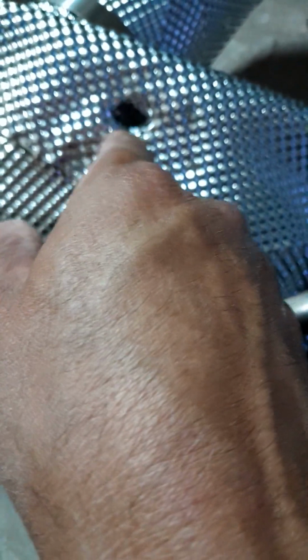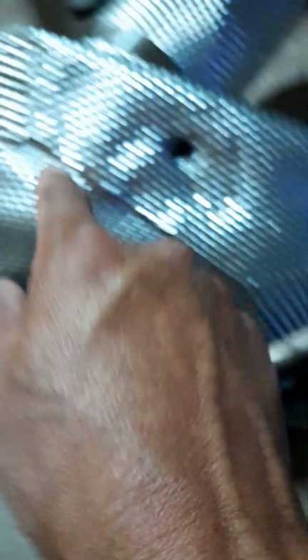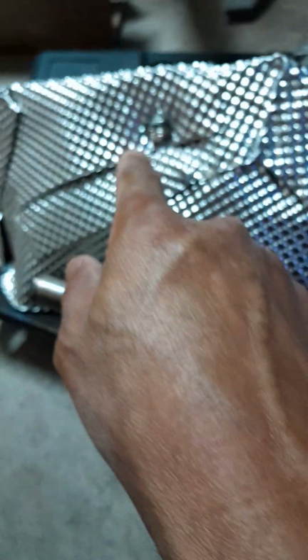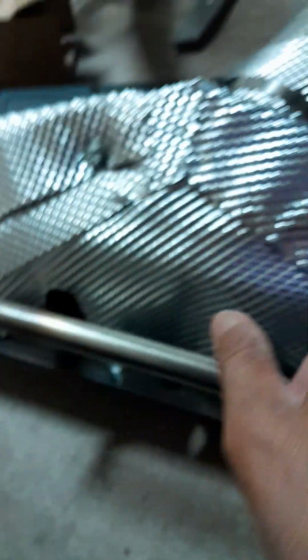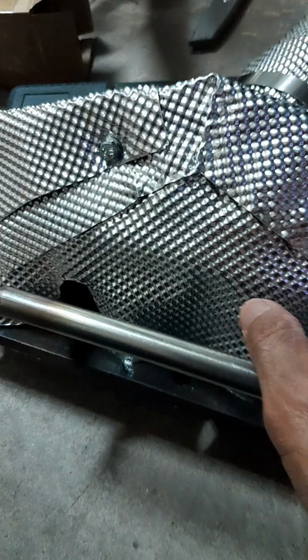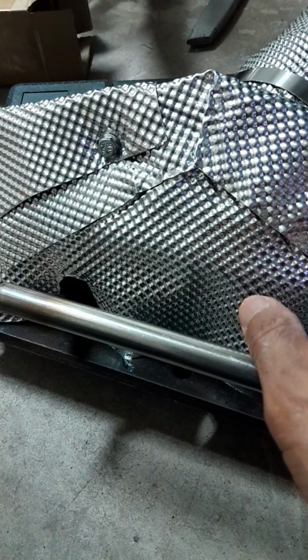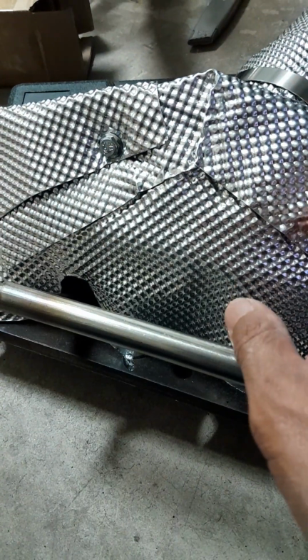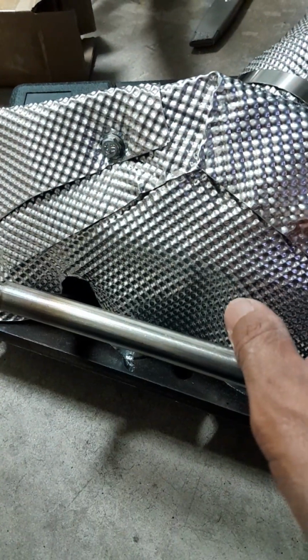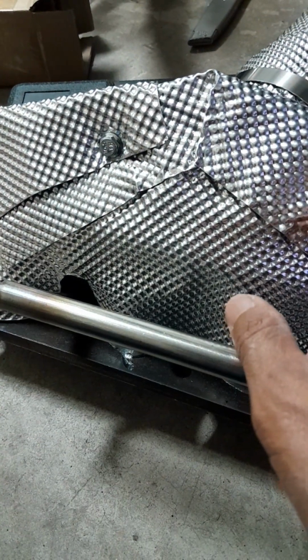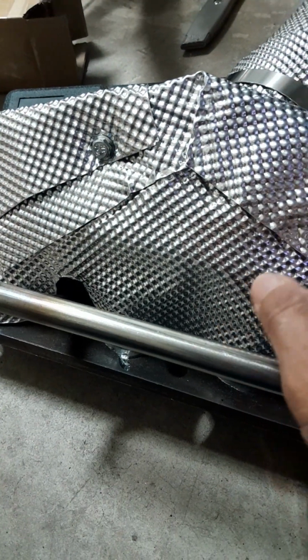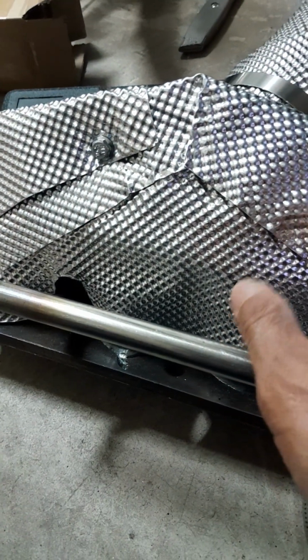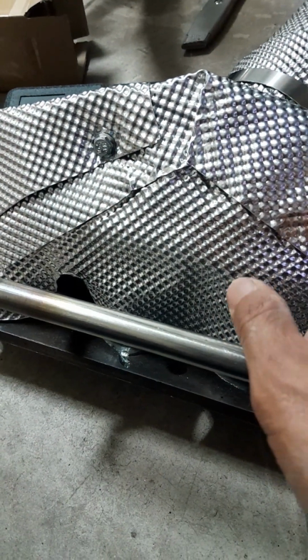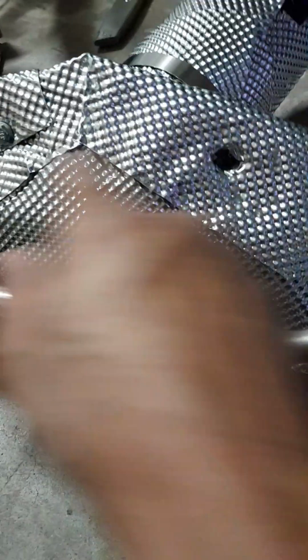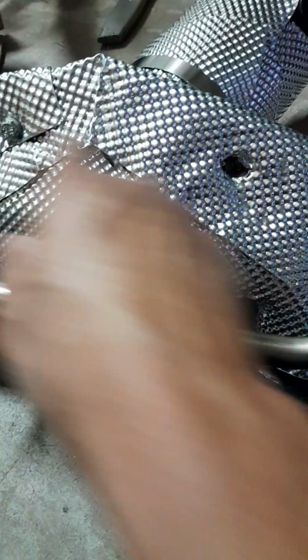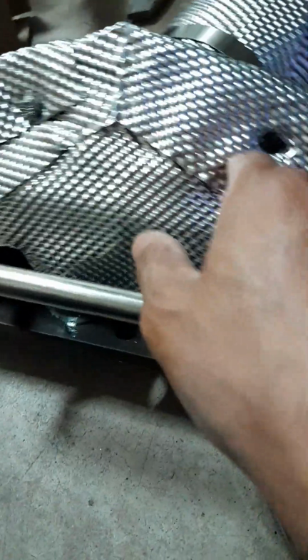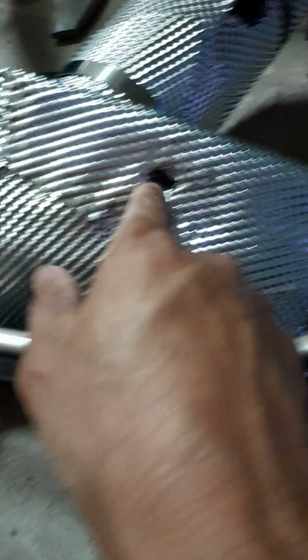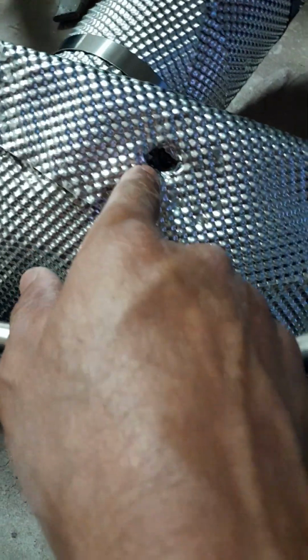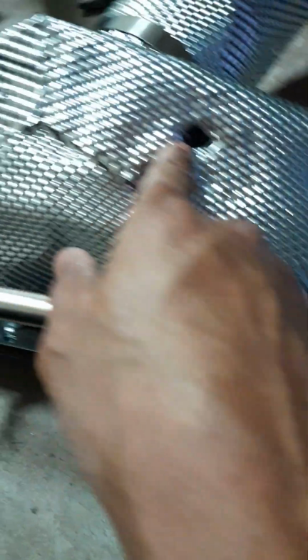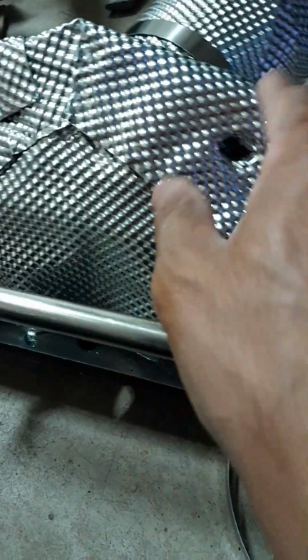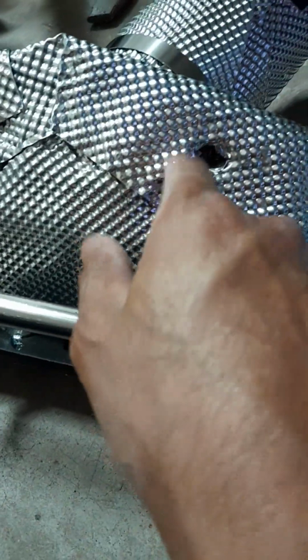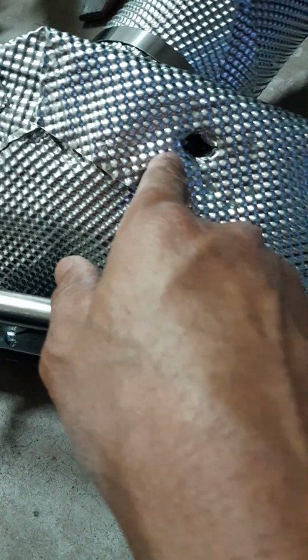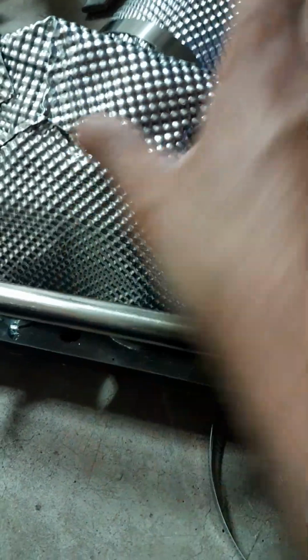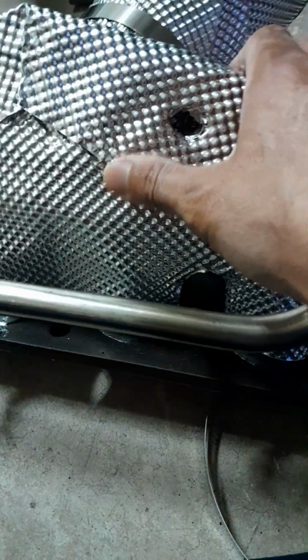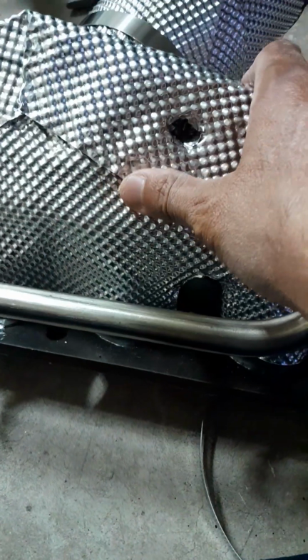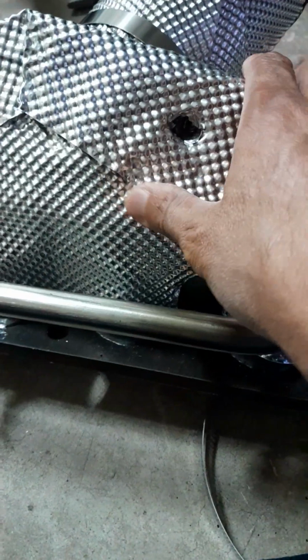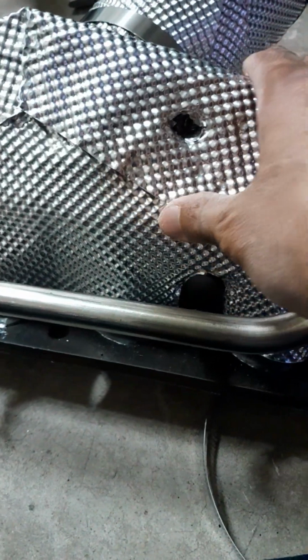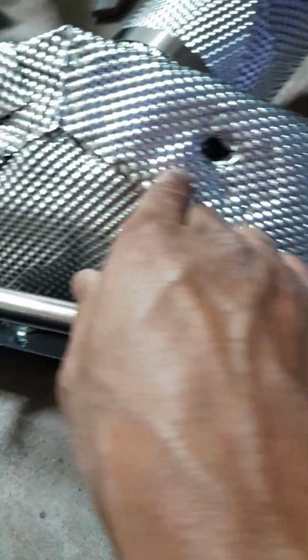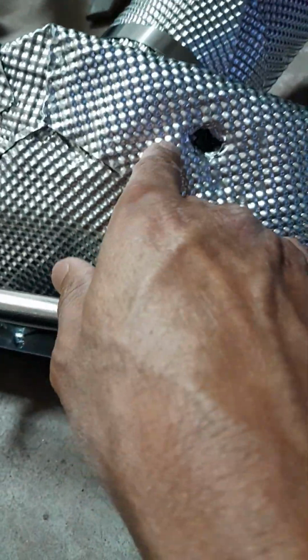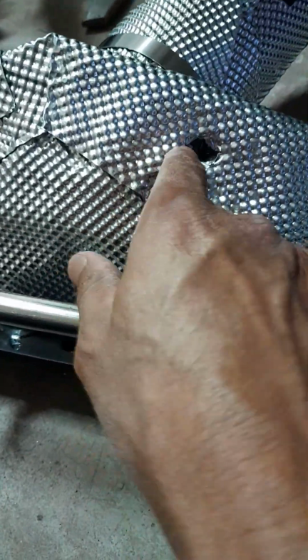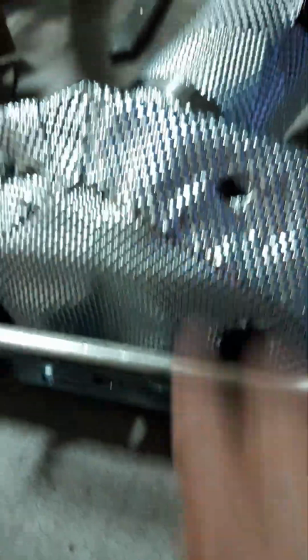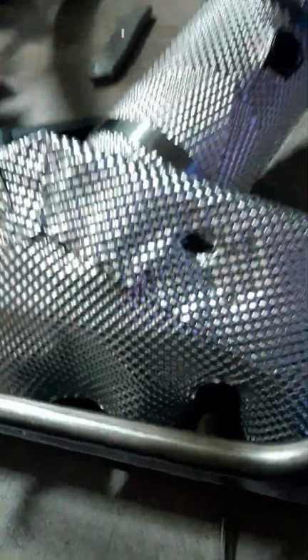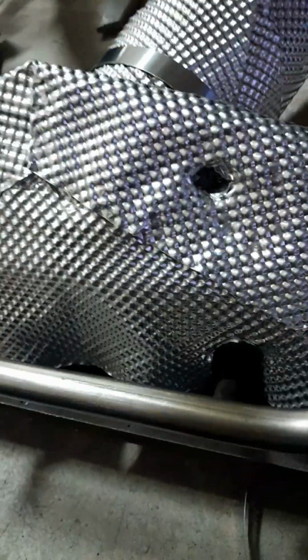The exhaust manifold has two bolt holes to put 10mm bolts in it. I put bolts in to hold on the heat shield — it doesn't strictly need it, but I put them on there.